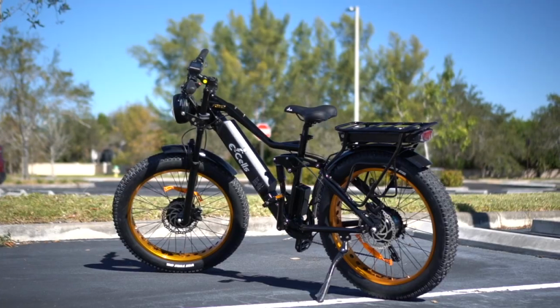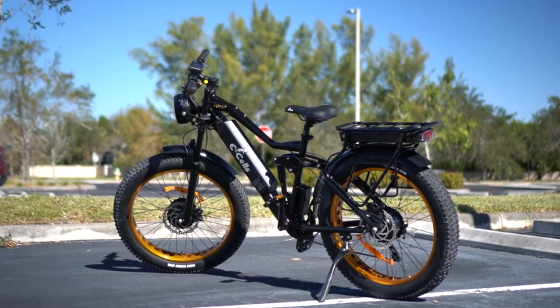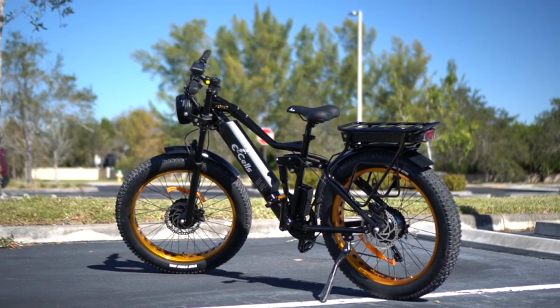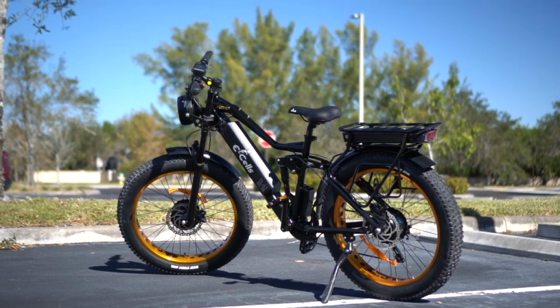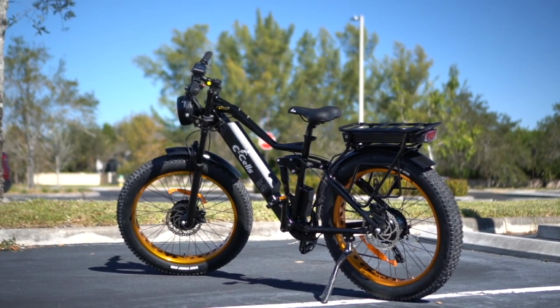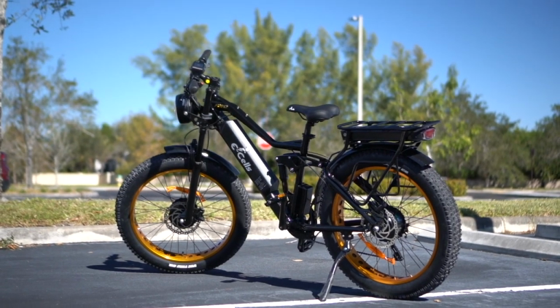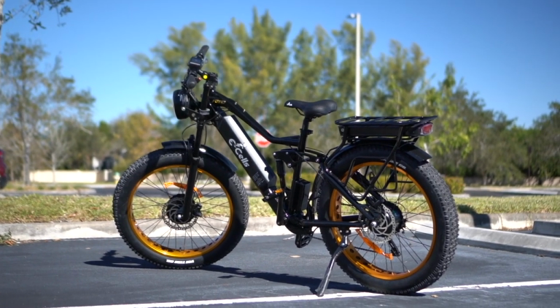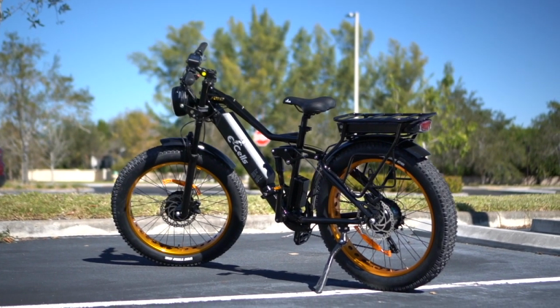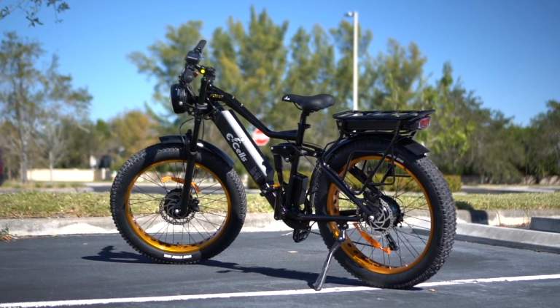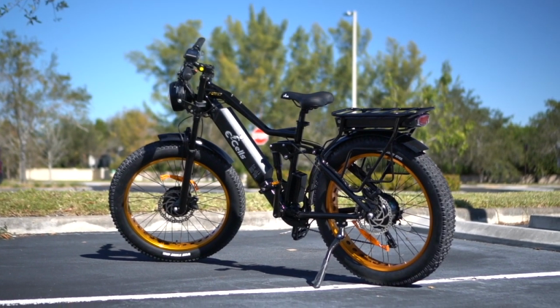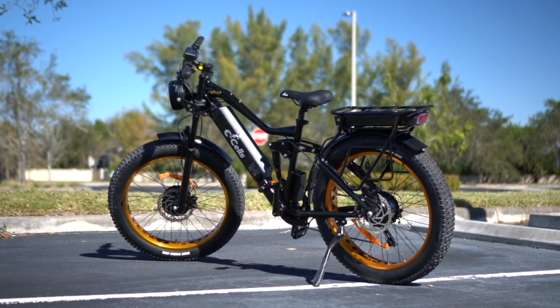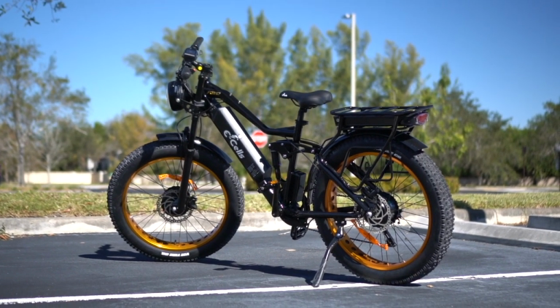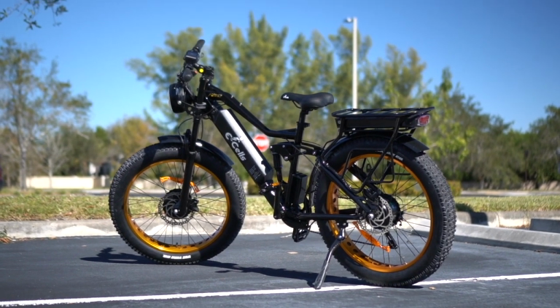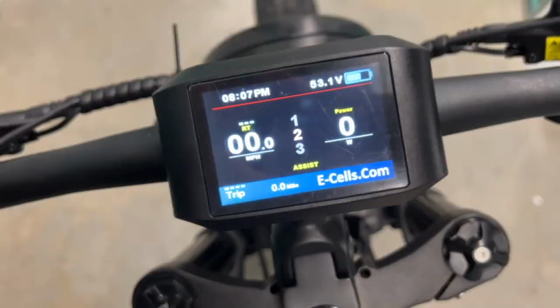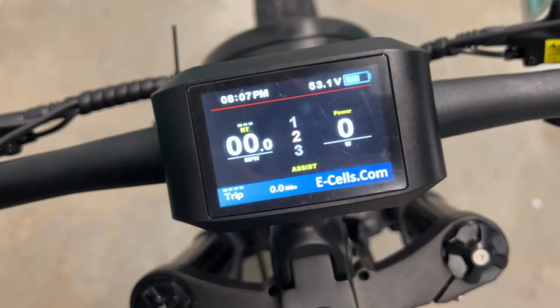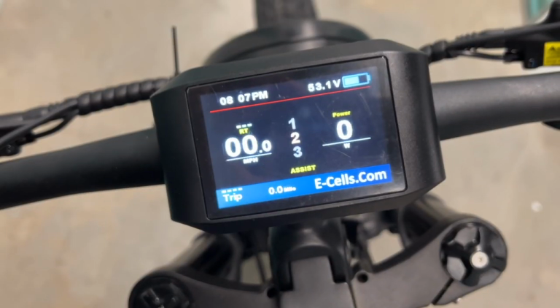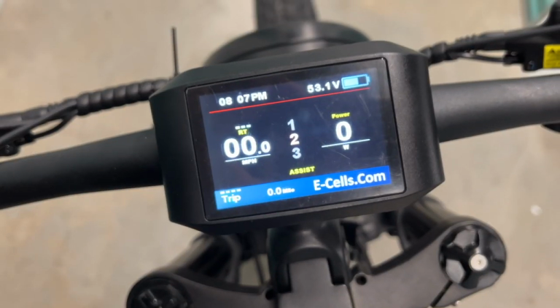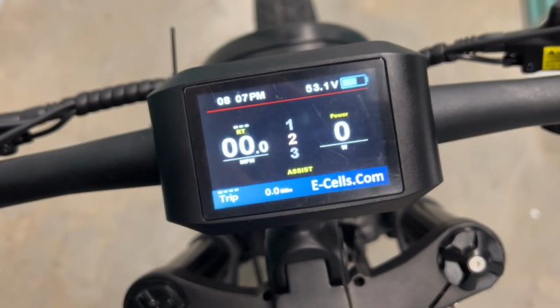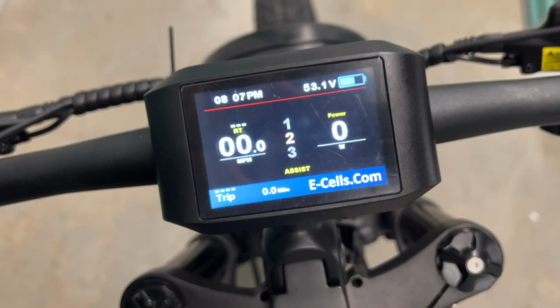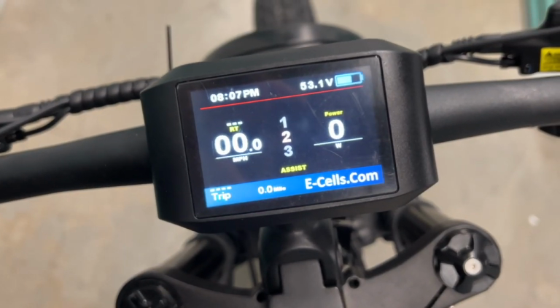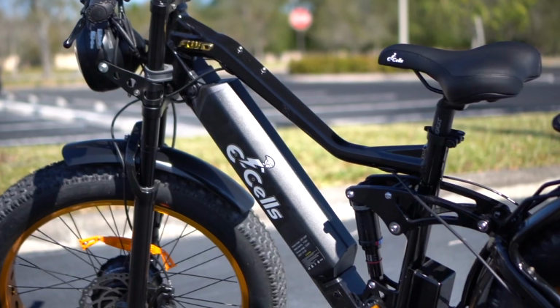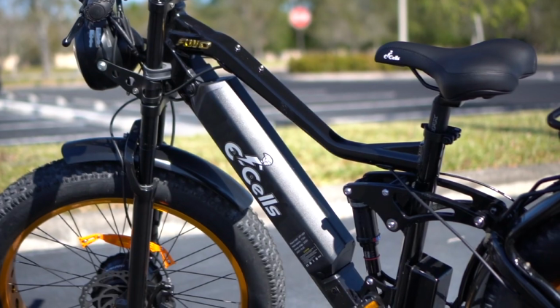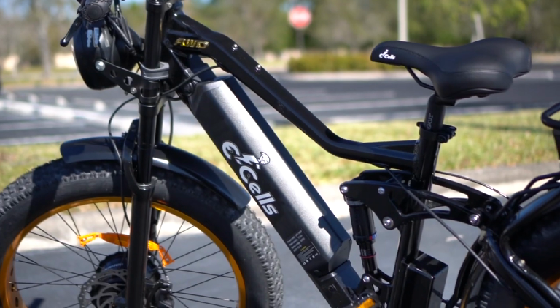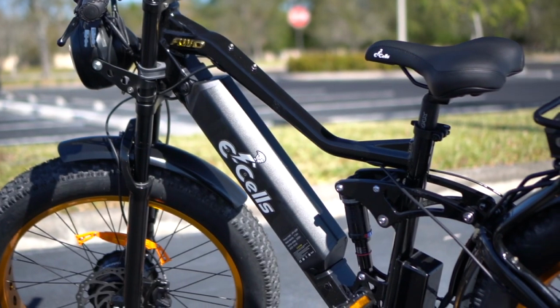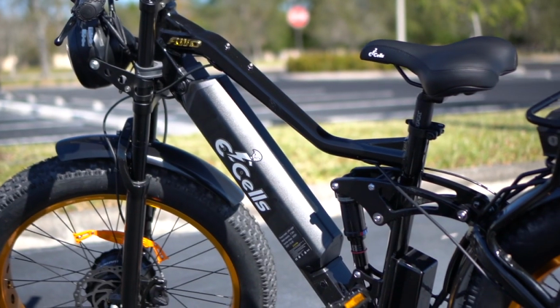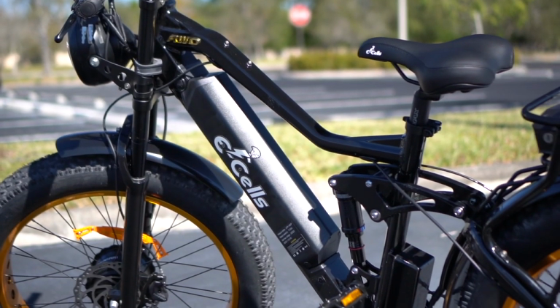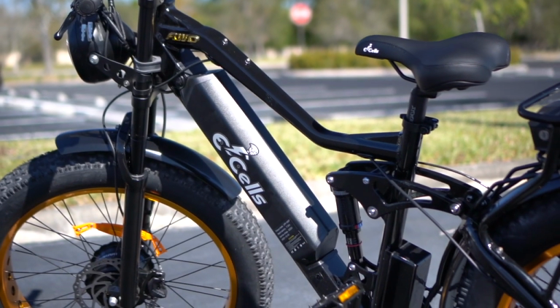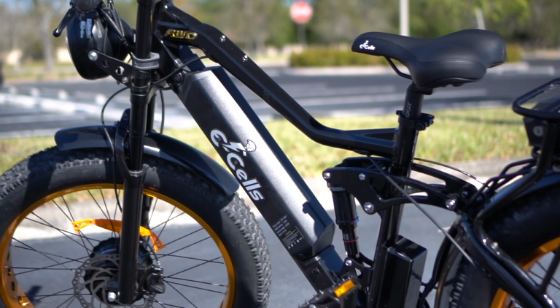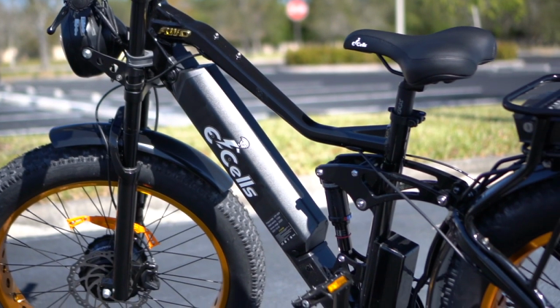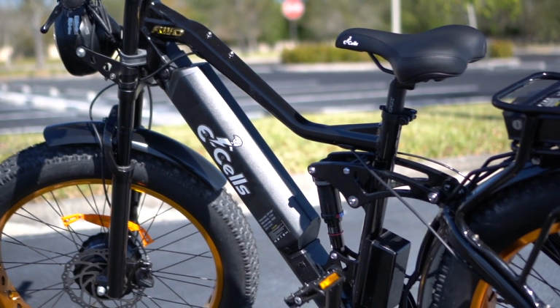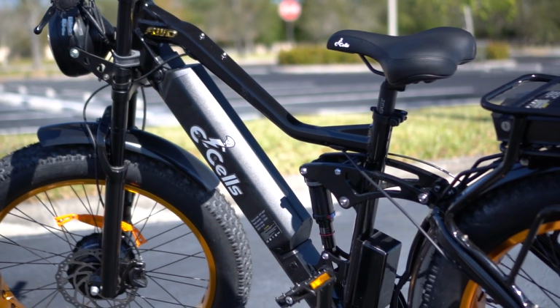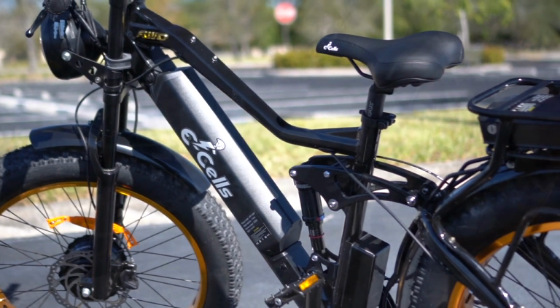Even on the creature comfort side, you get some nice things too, like a LCD color display, comfortable saddle, and three sizes of frames to choose from.